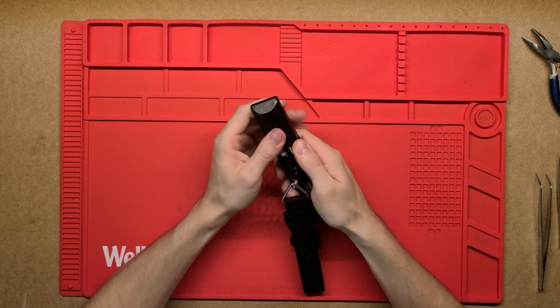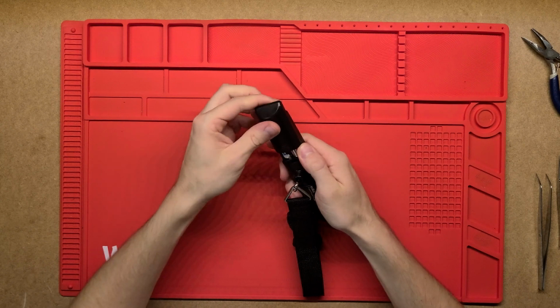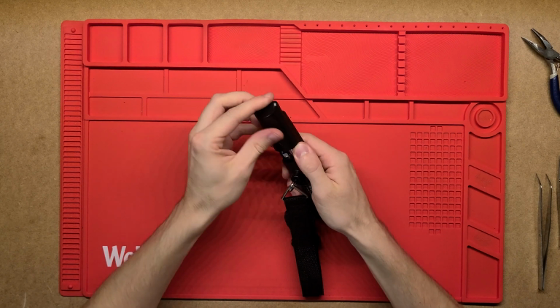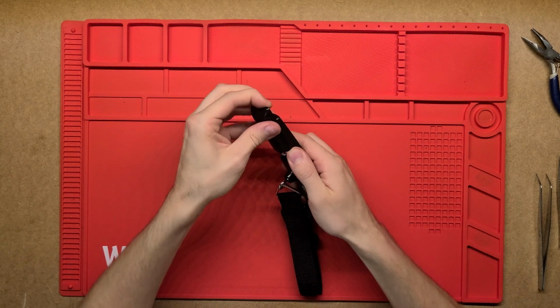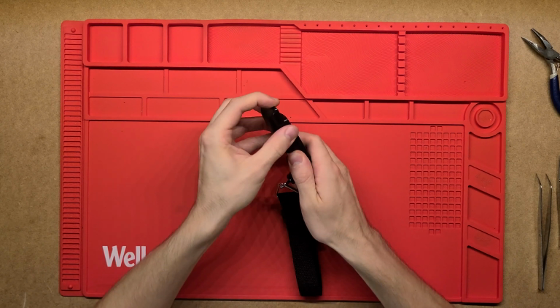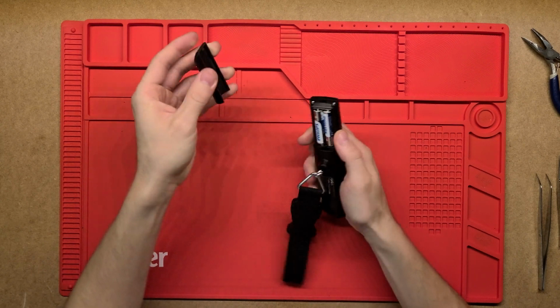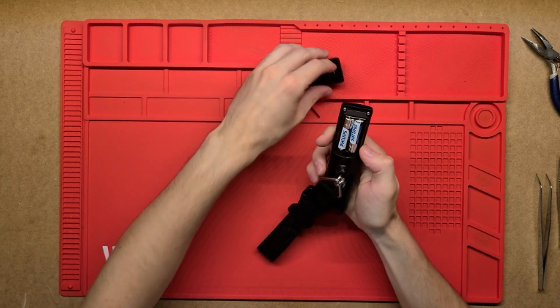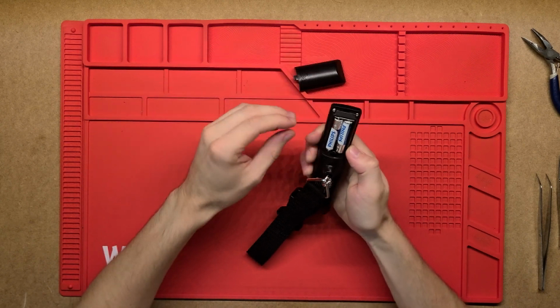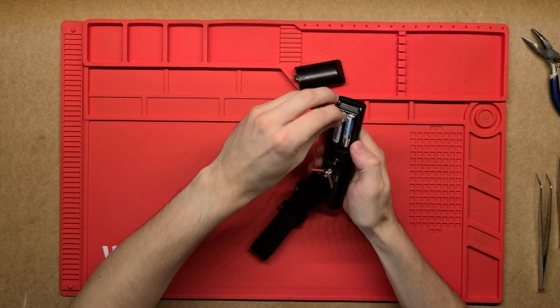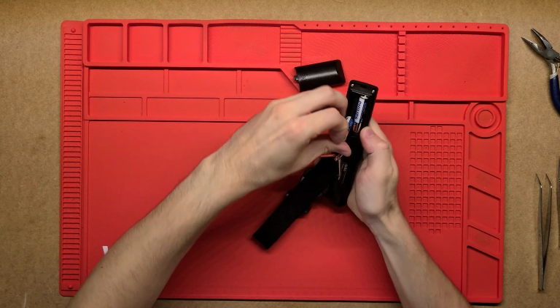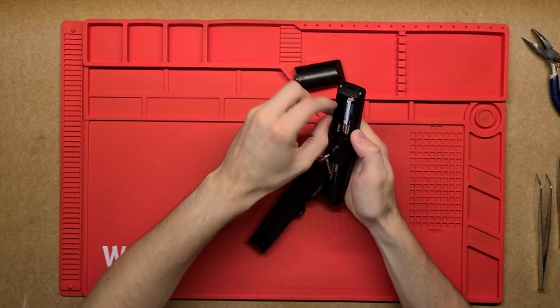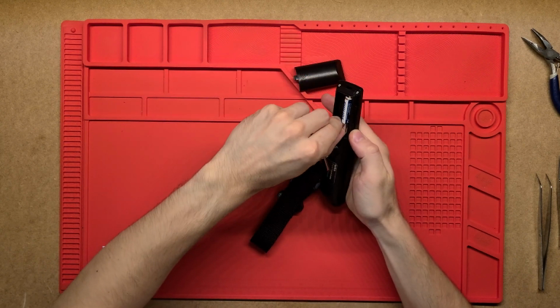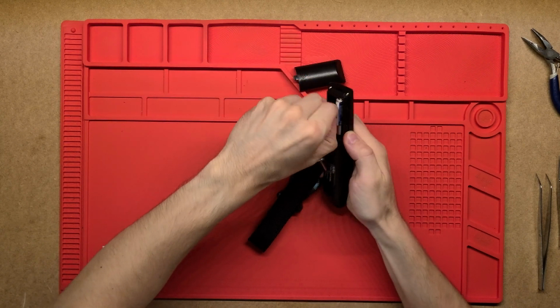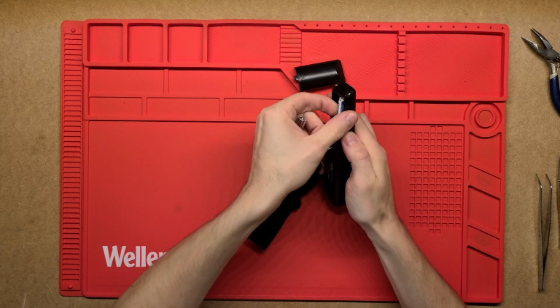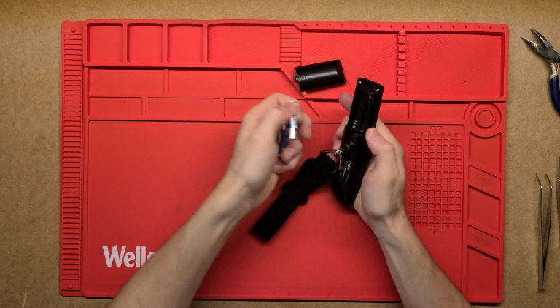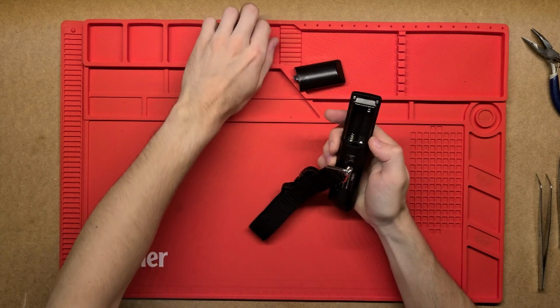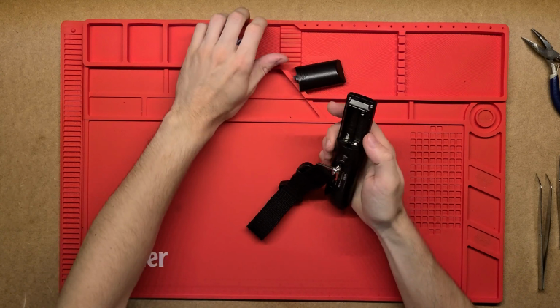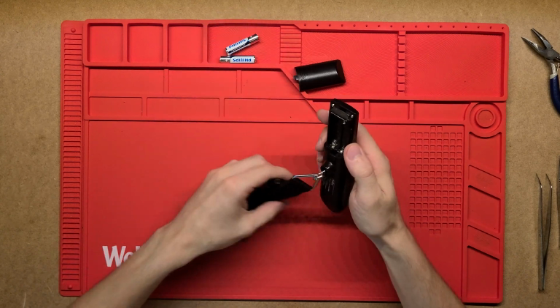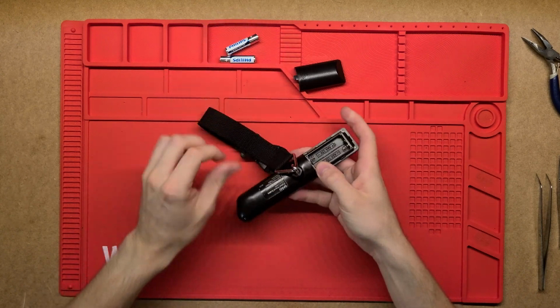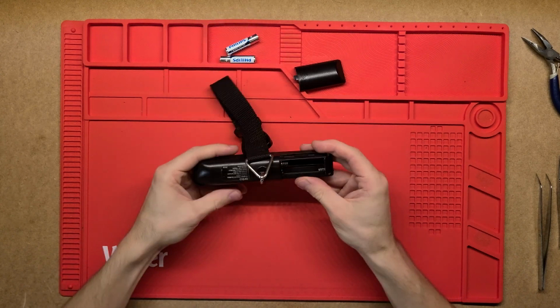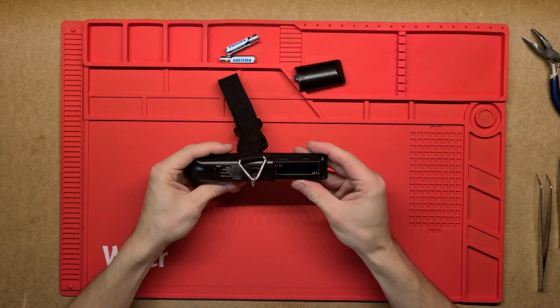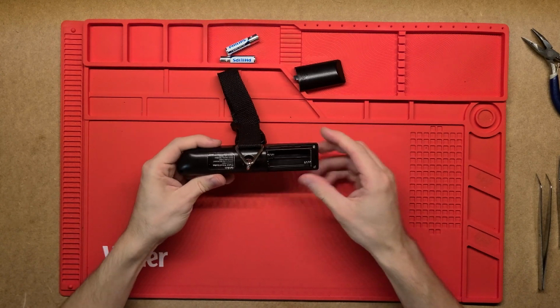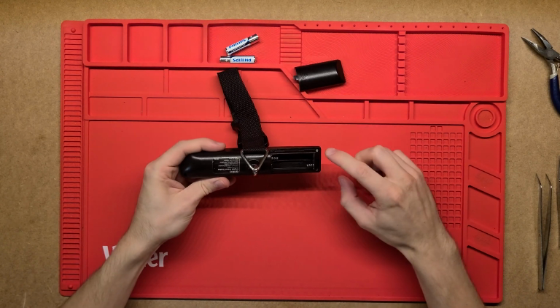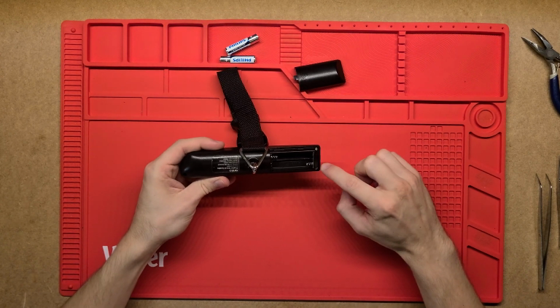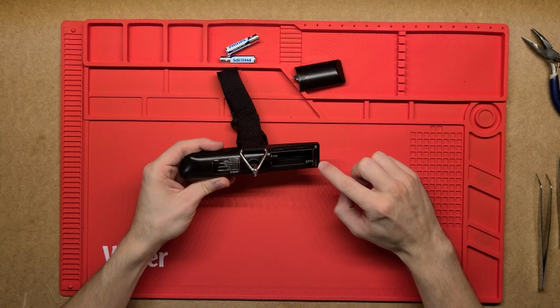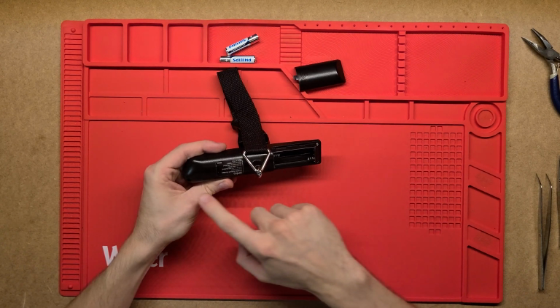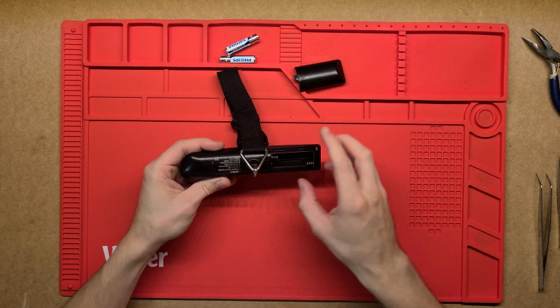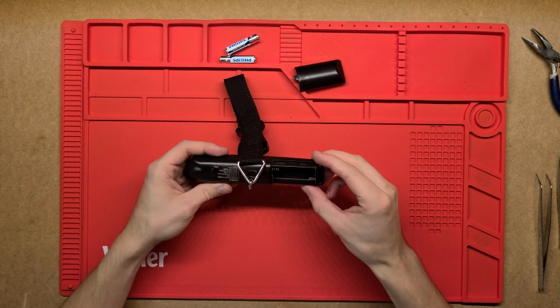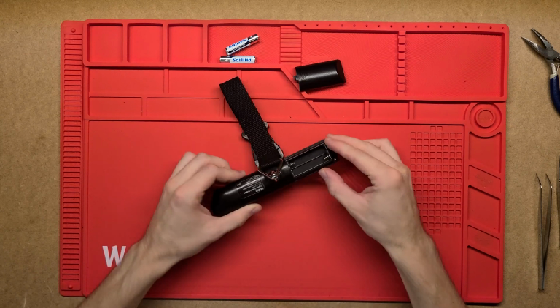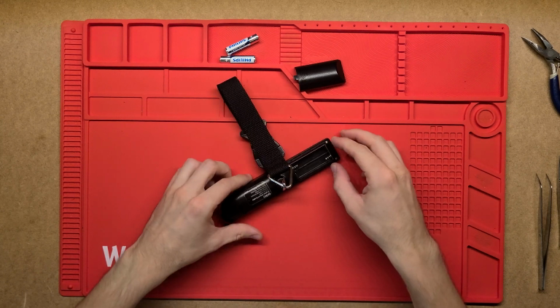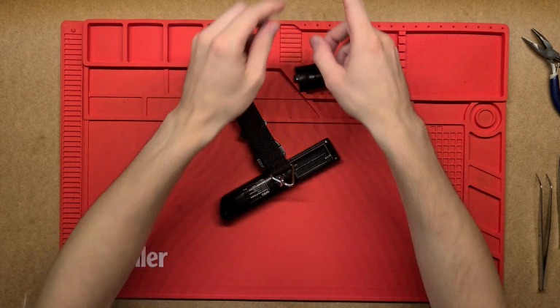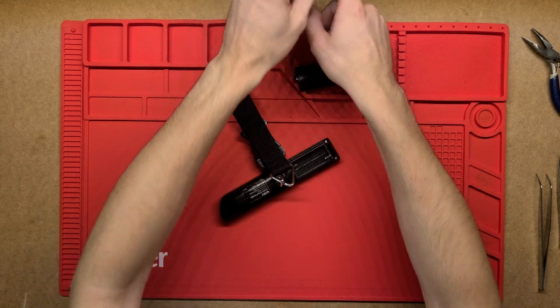So it's just a plastic case, it's got two AAA batteries to power it and looks like just a few screws holding it together.